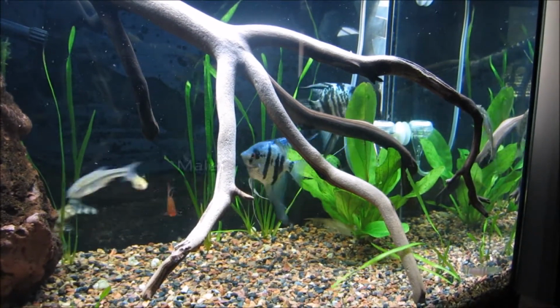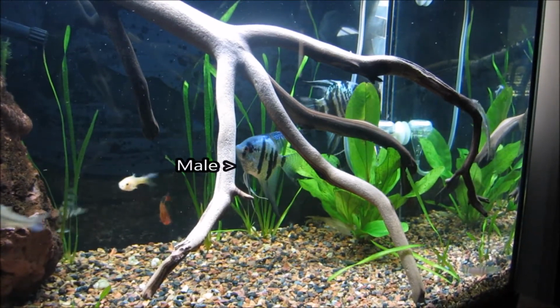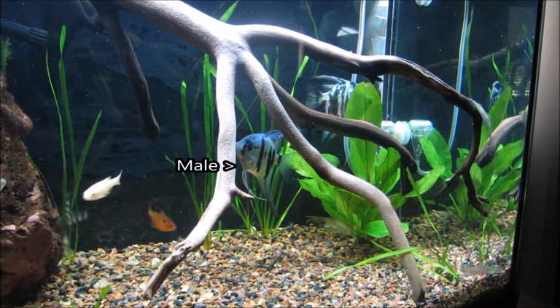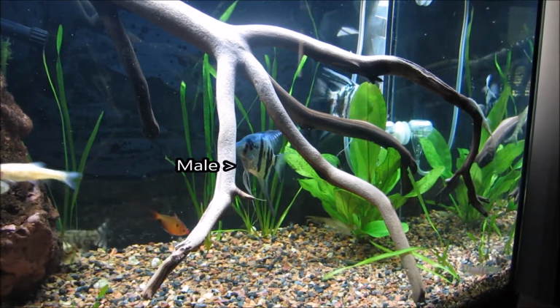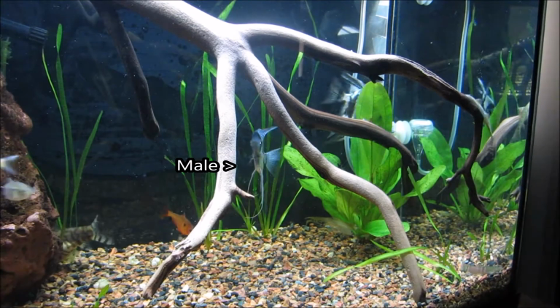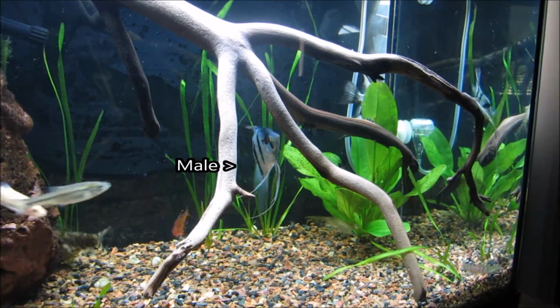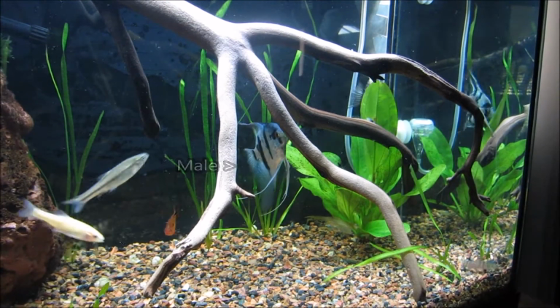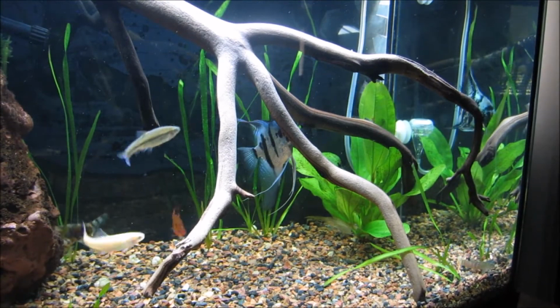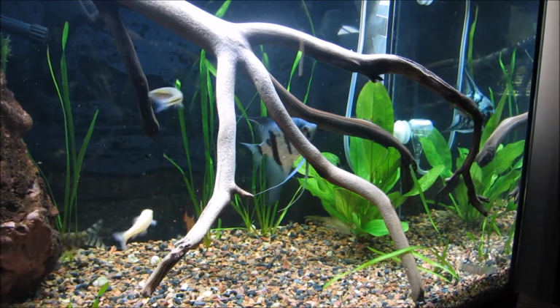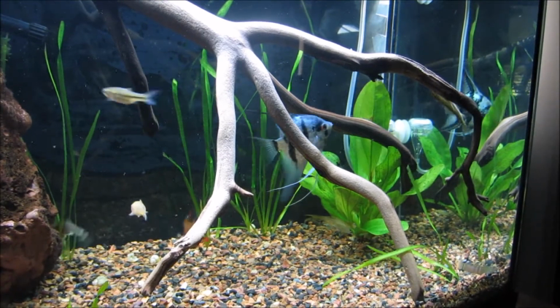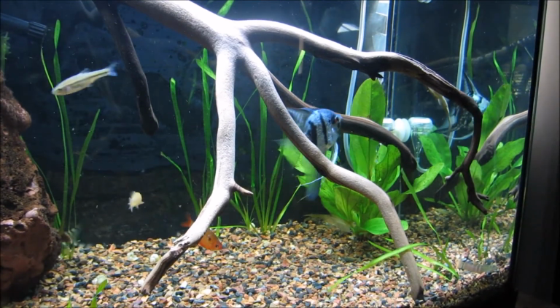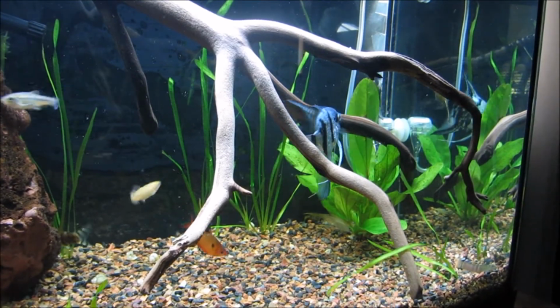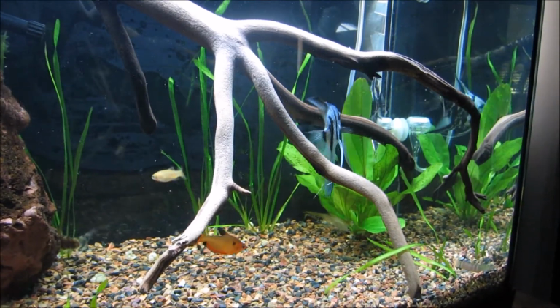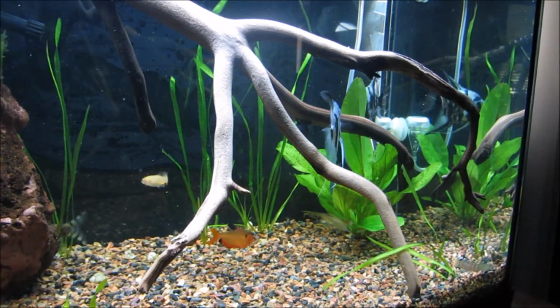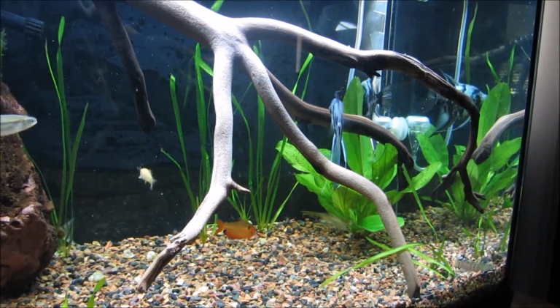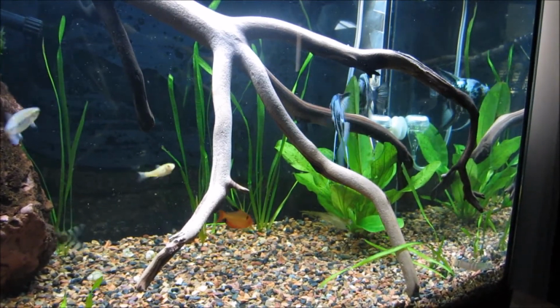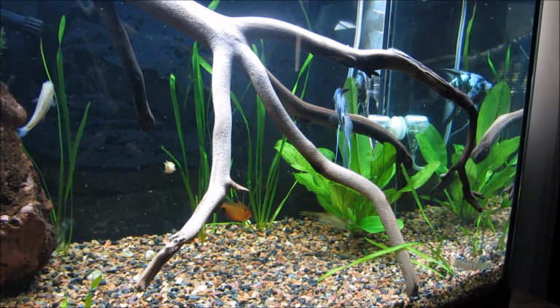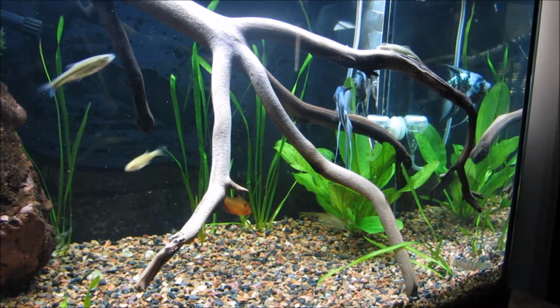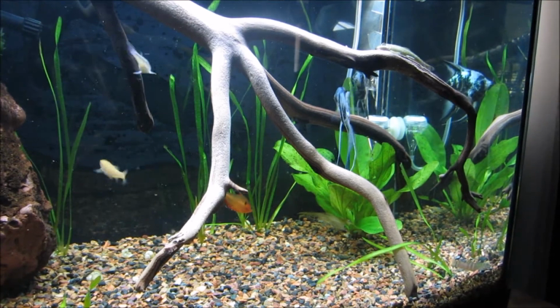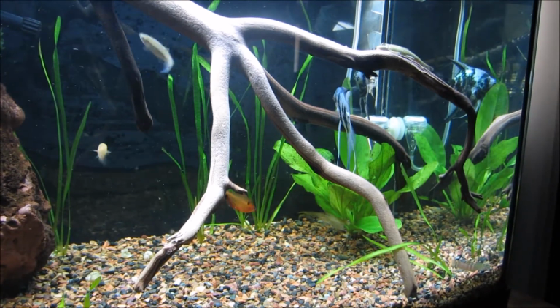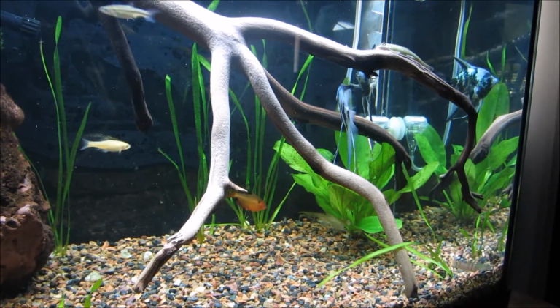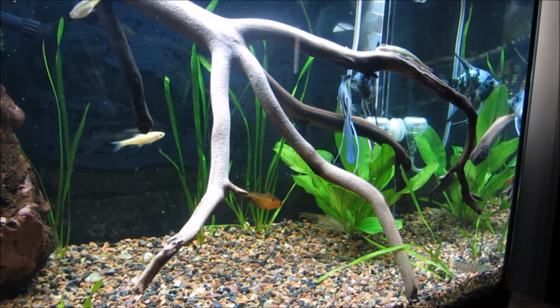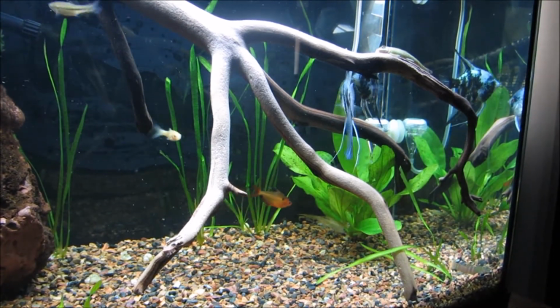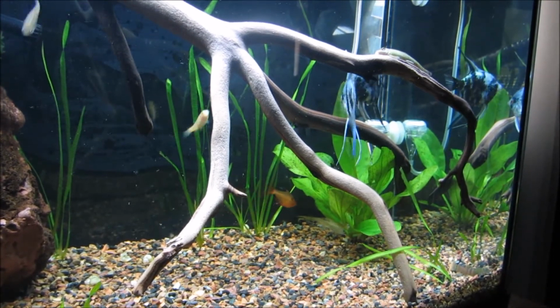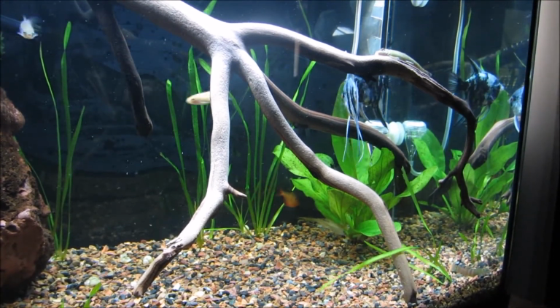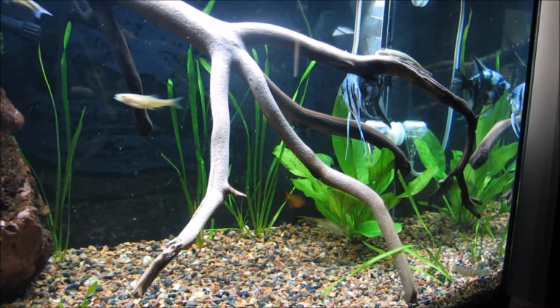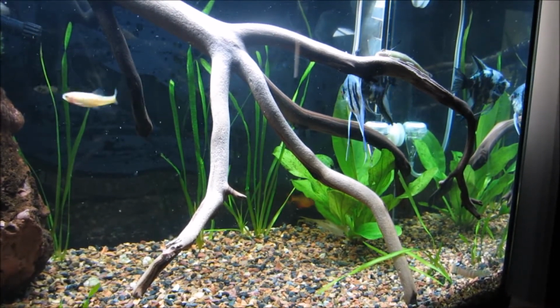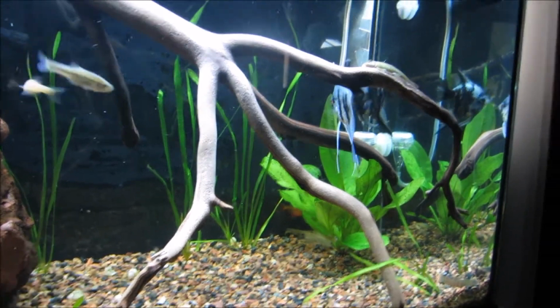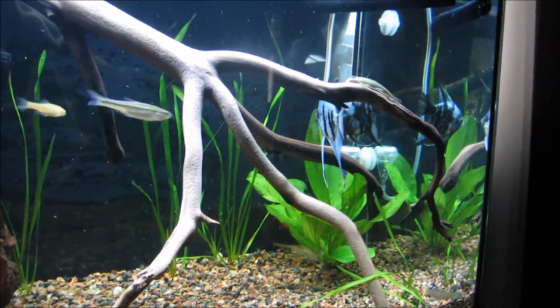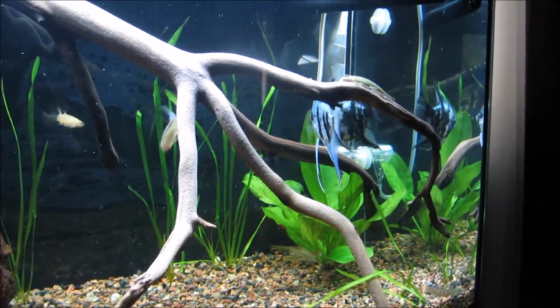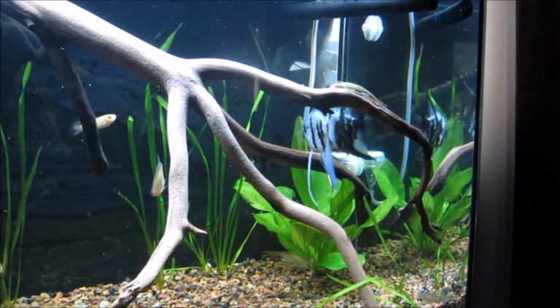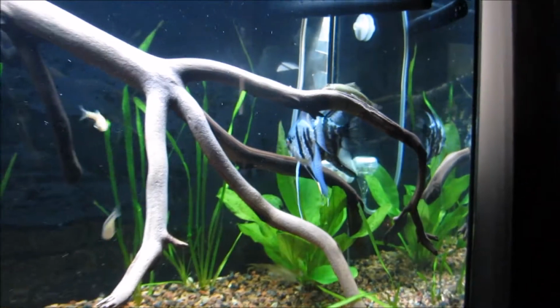But they can't protect their eggs from everything, as you'll see in a bit. My rope fish does come out and manages to eat a significant amount of the eggs. Nonetheless, the pair is usually able to keep a good portion of eggs safe, and they'll take turns laying and fertilizing the rest of the eggs.